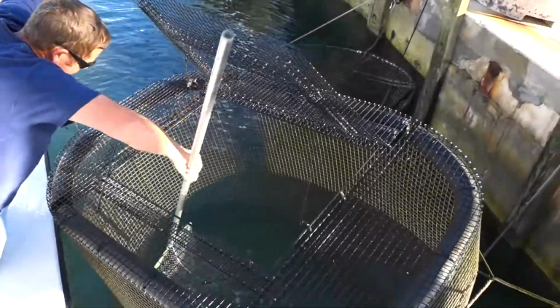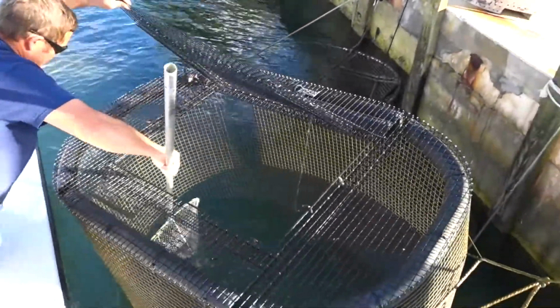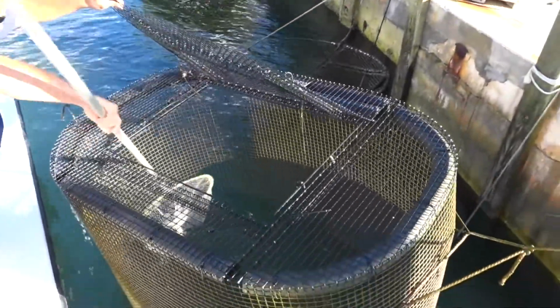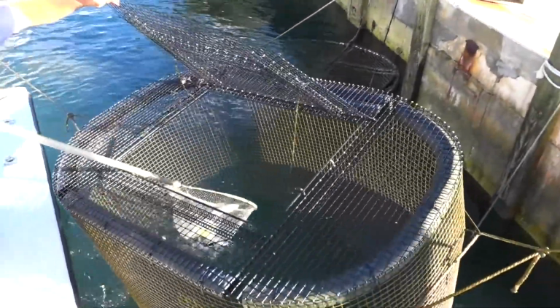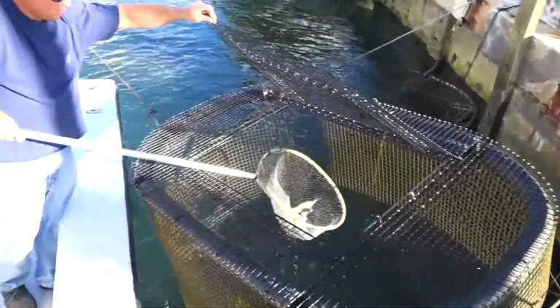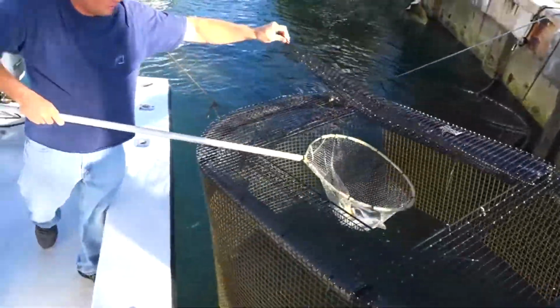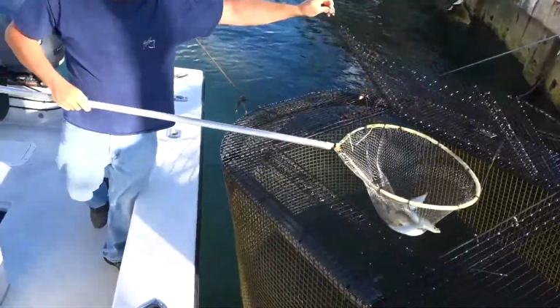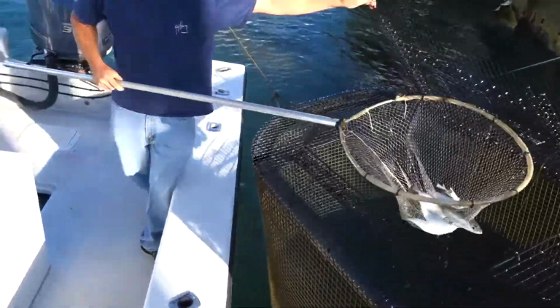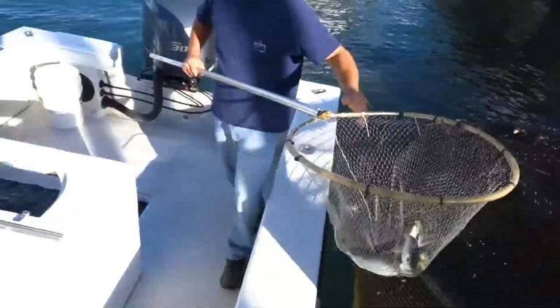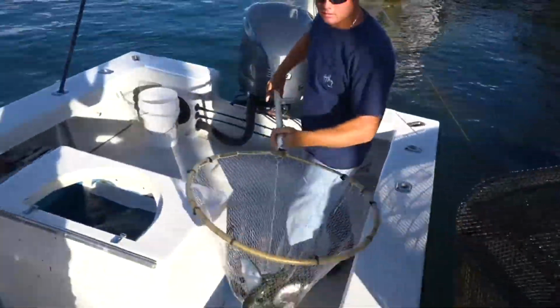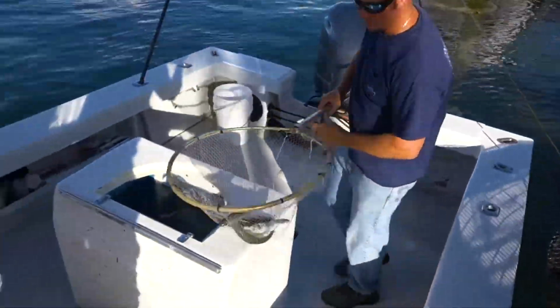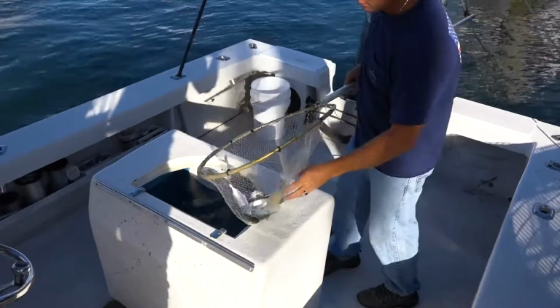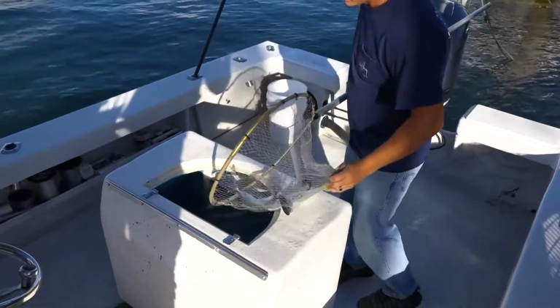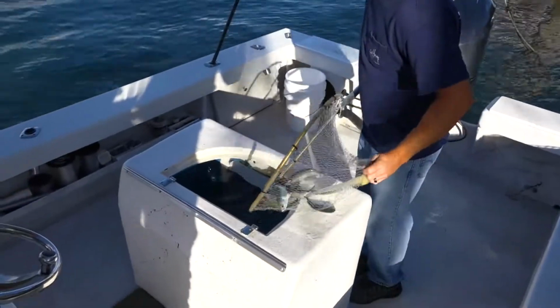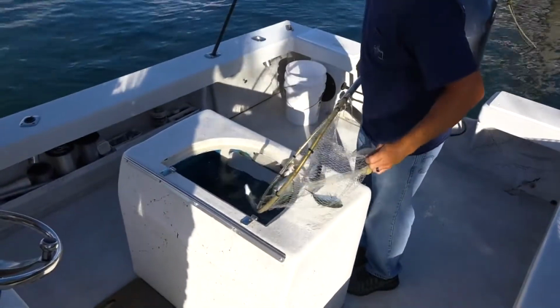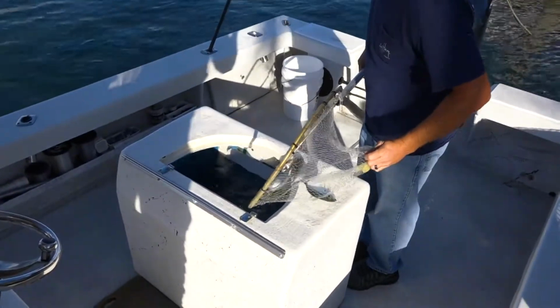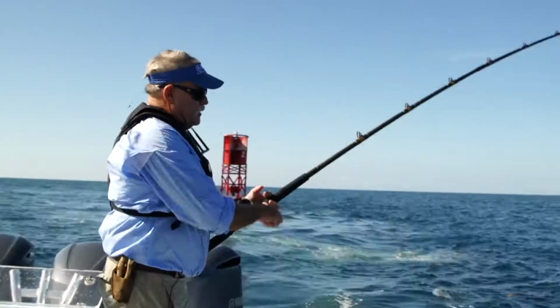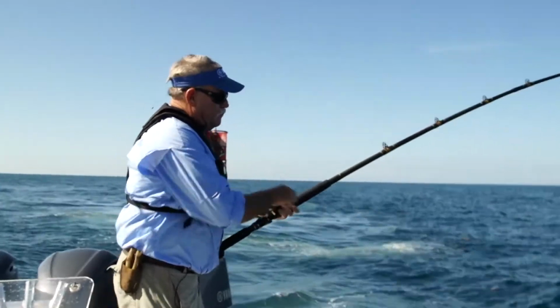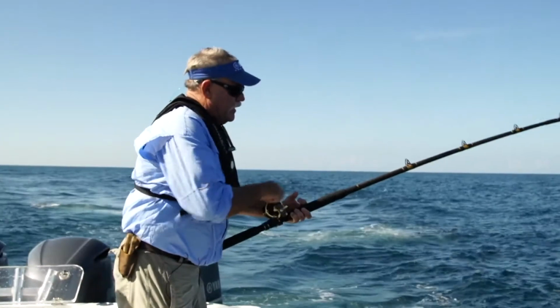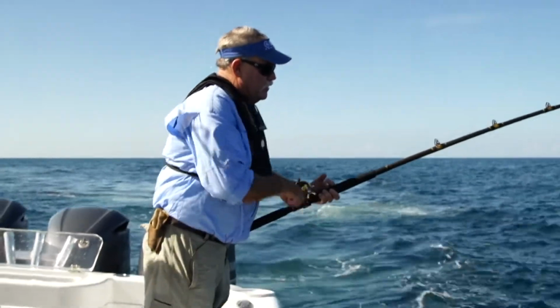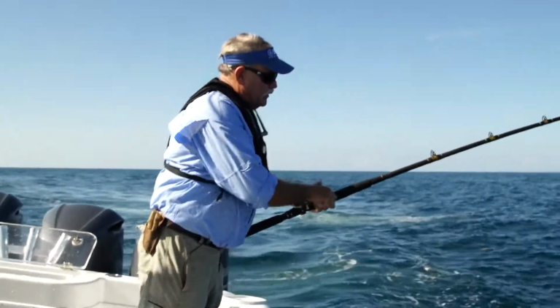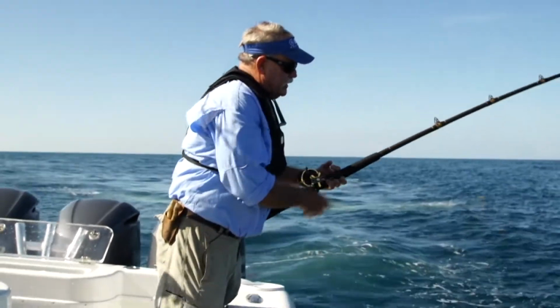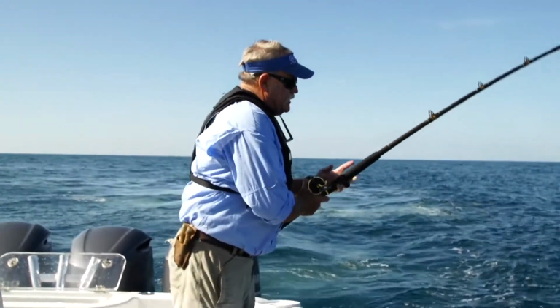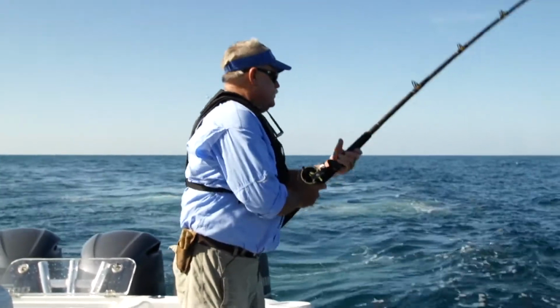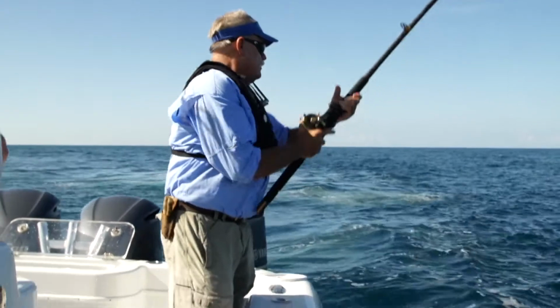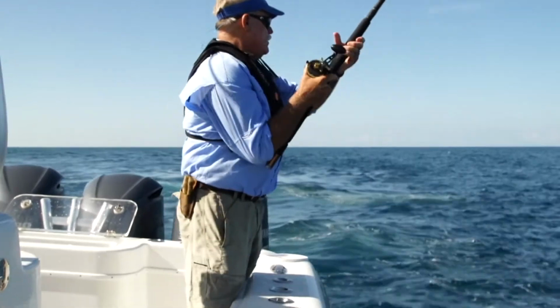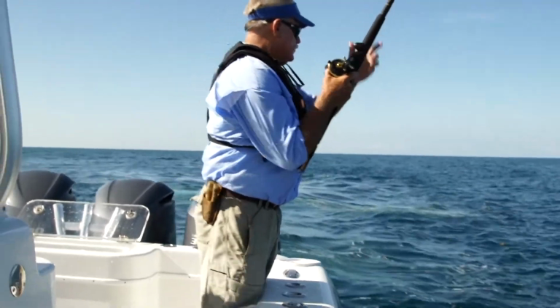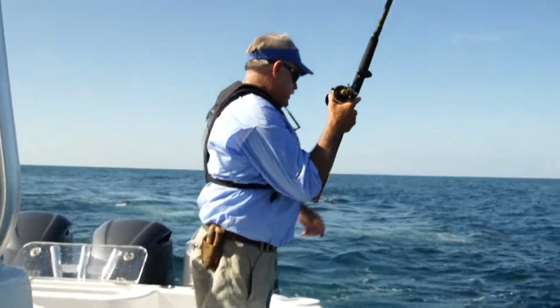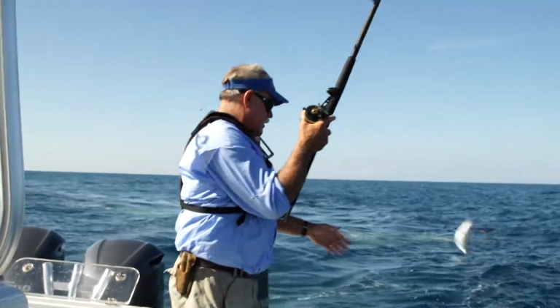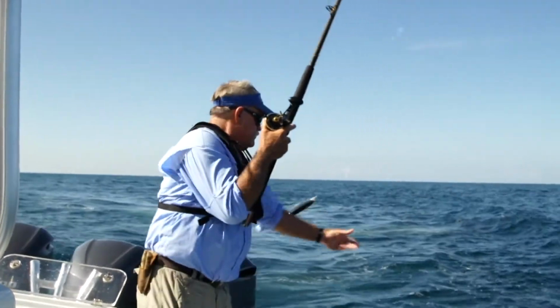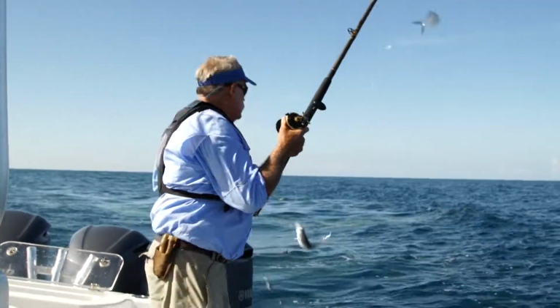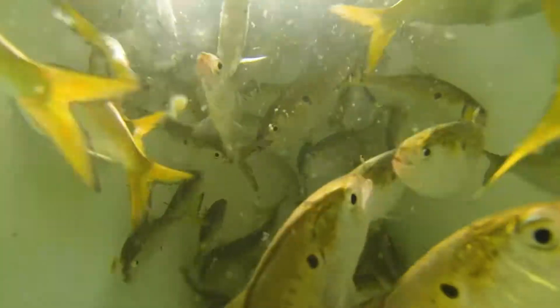We caught a pile of threadfin herring the other day. We put them up in our holding pin. They're pretty much all the same size, so we know the rig to use. But we're still going to stop at the sea buoy on the way out and try and catch a couple of runners, so we're going to need rigs for them as well.